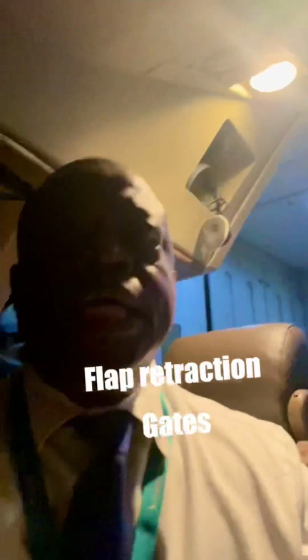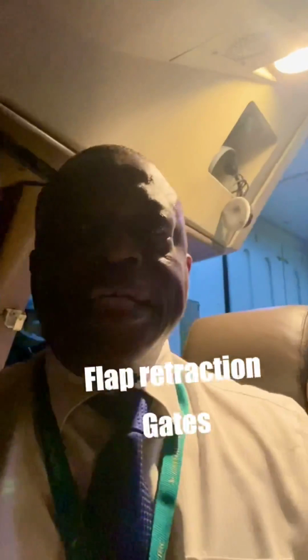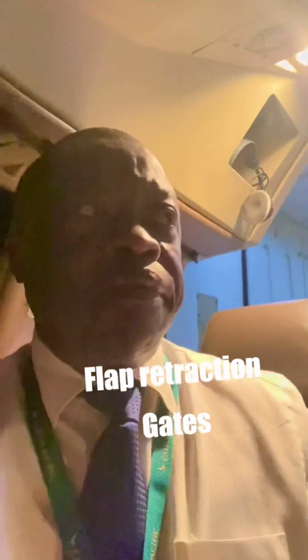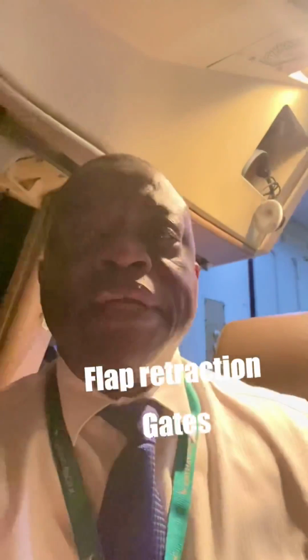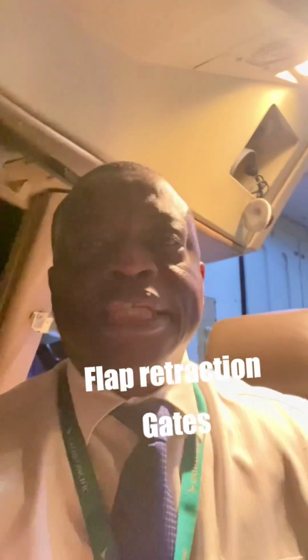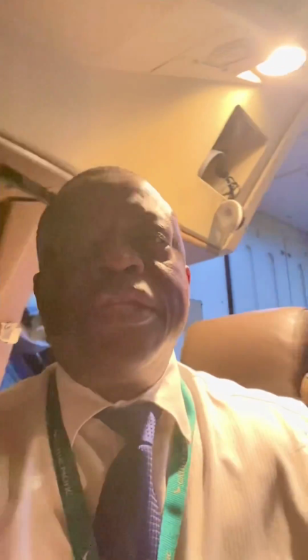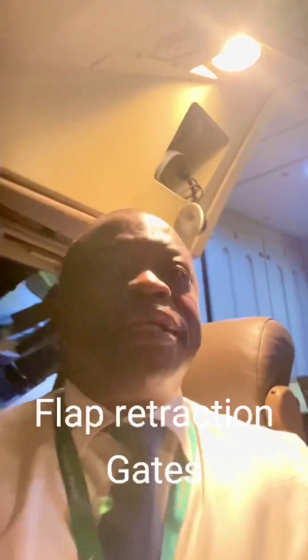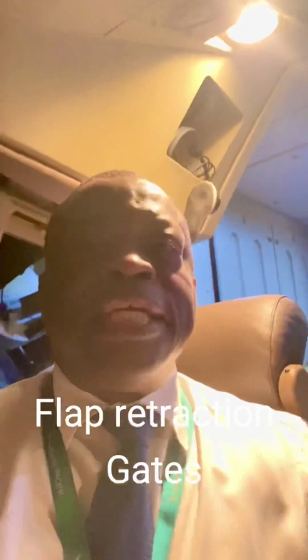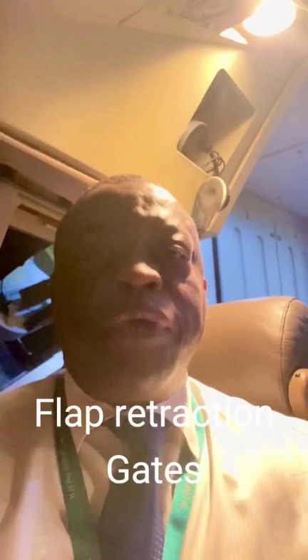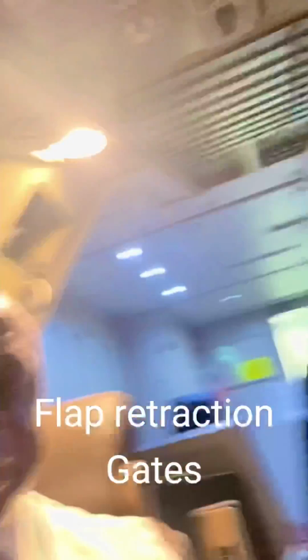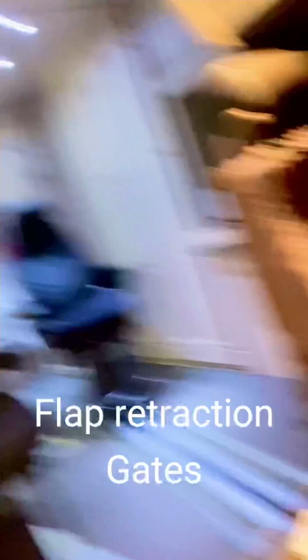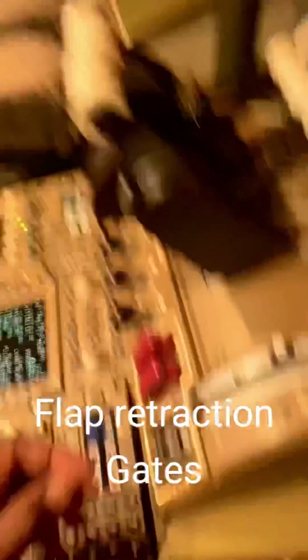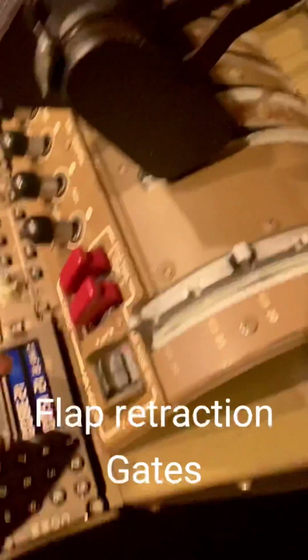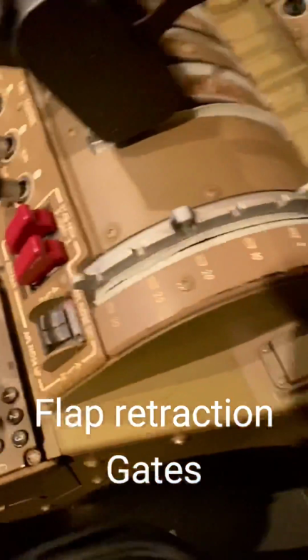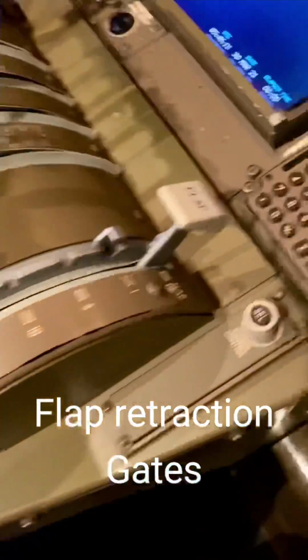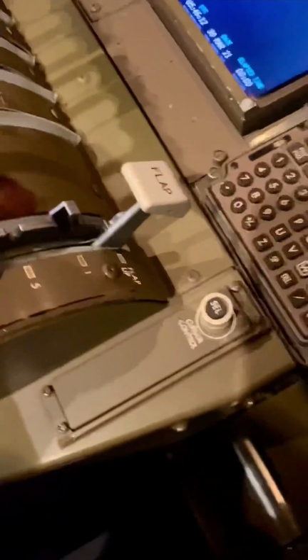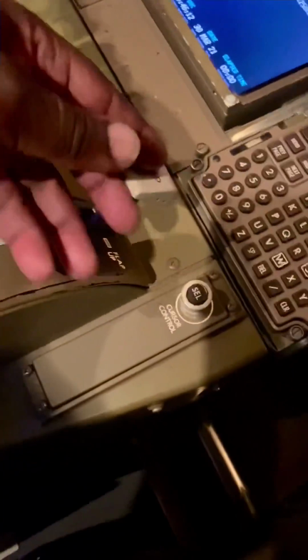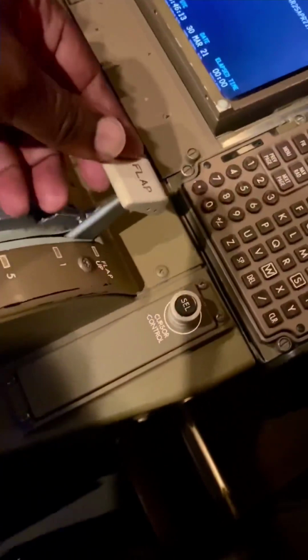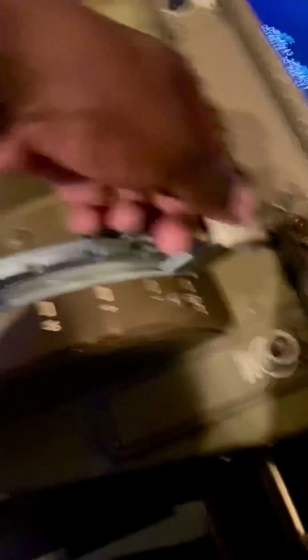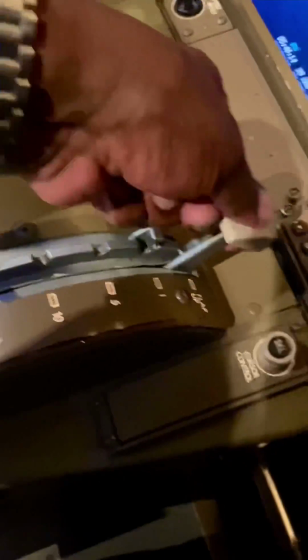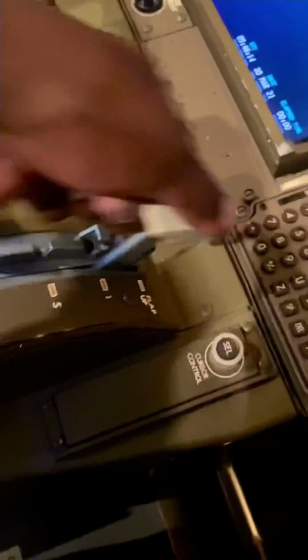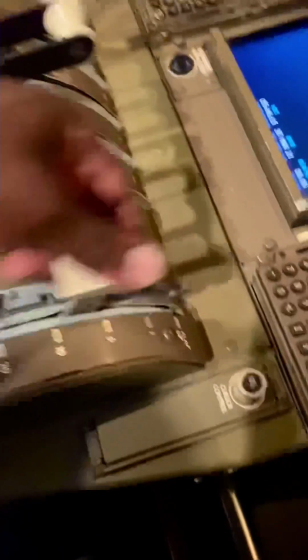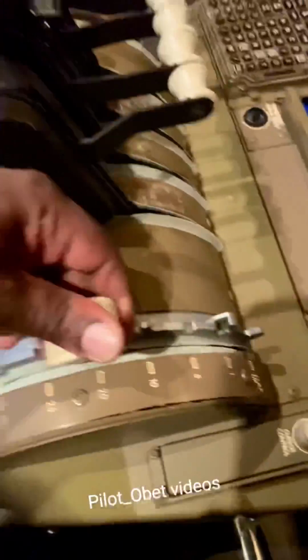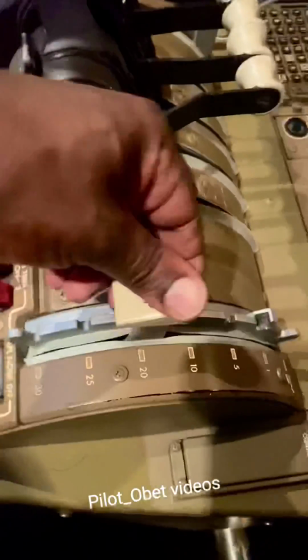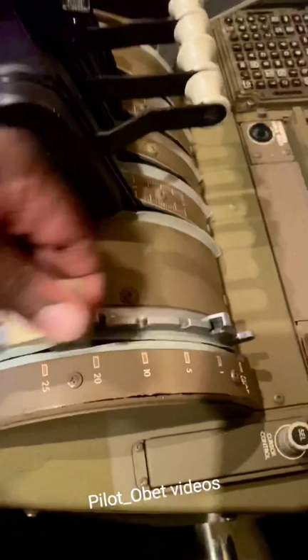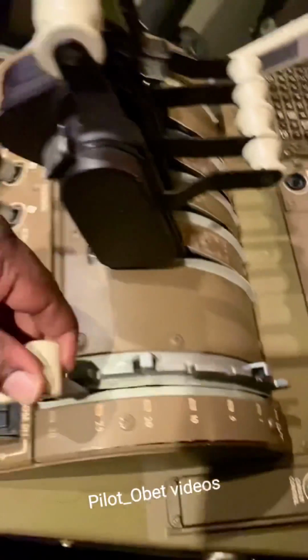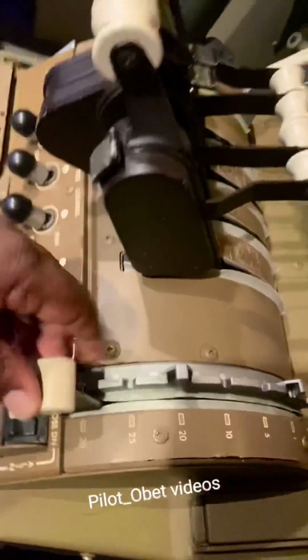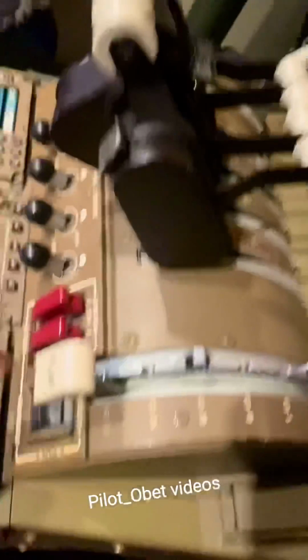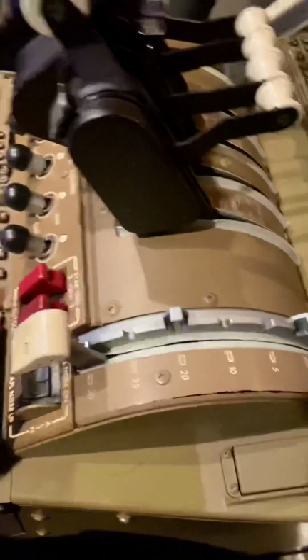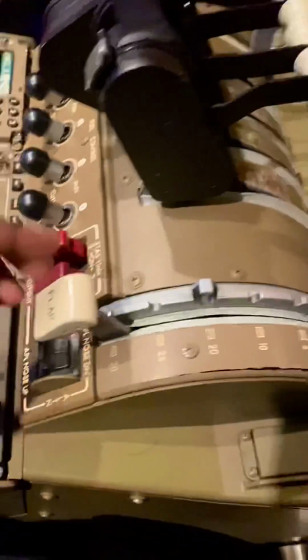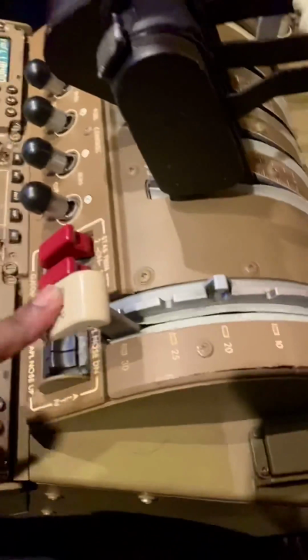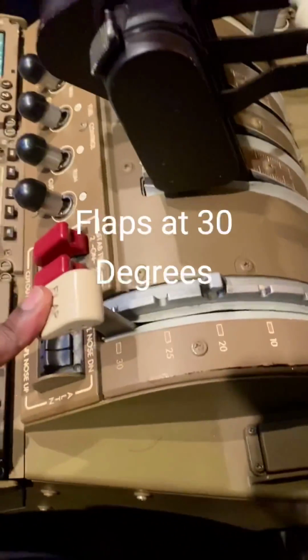Hey guys, Boeing 747-8 Superjet Simulator here. Quick snippet — flap lever, there it is. If you notice, if I put the flaps — let's say flap 30 here — I put them at flap 30.